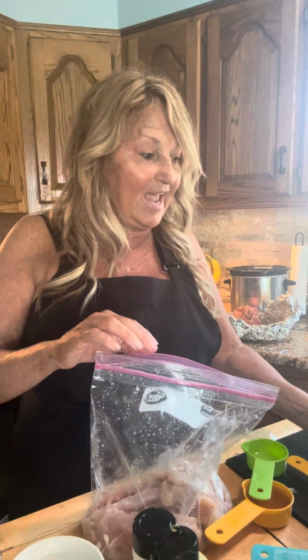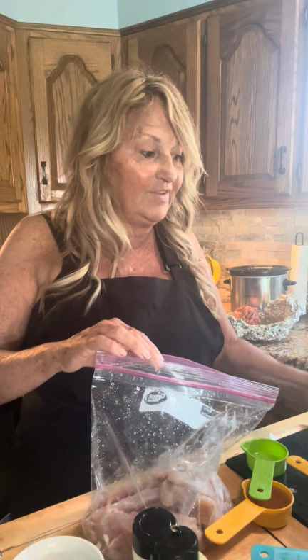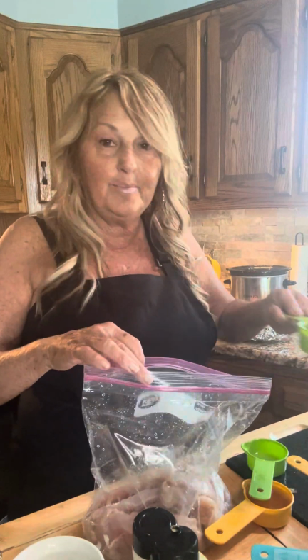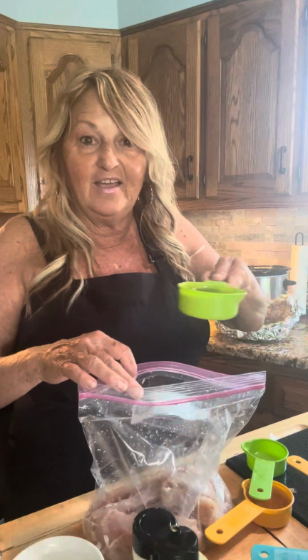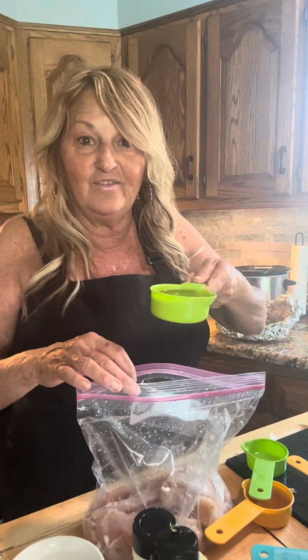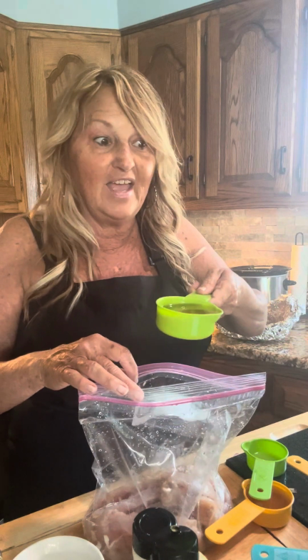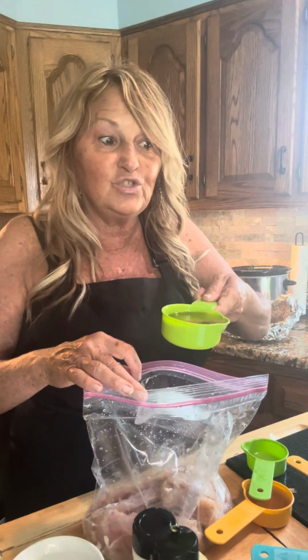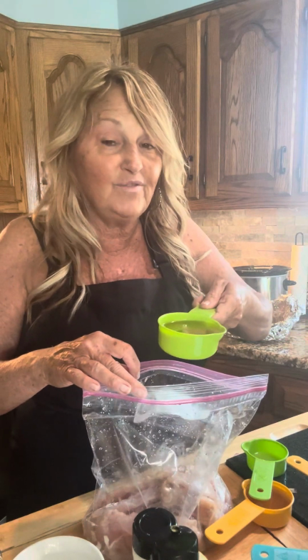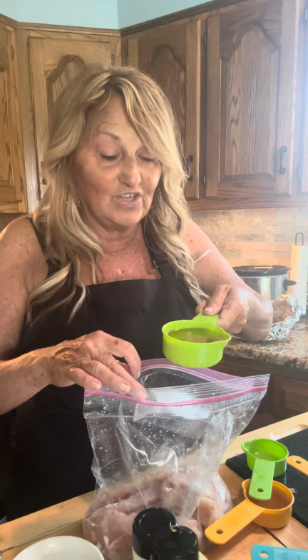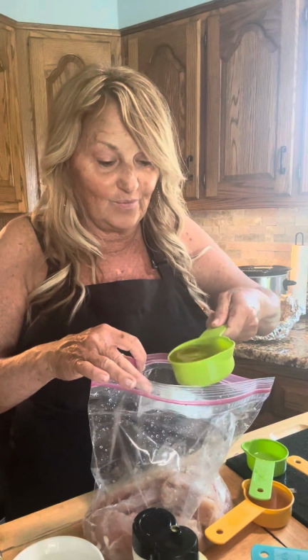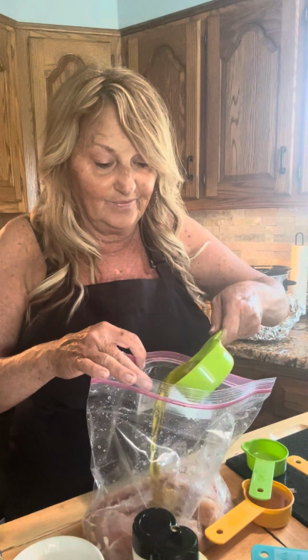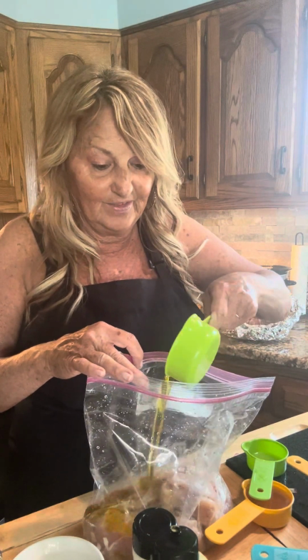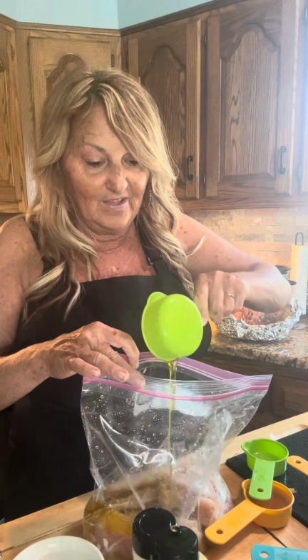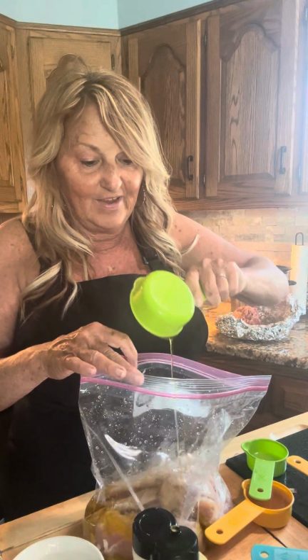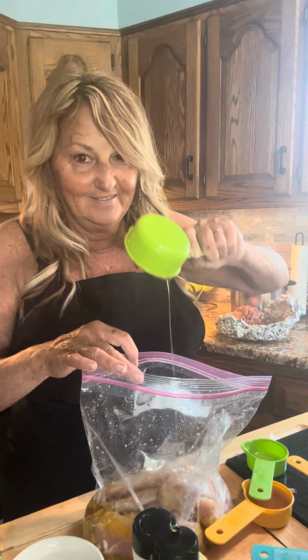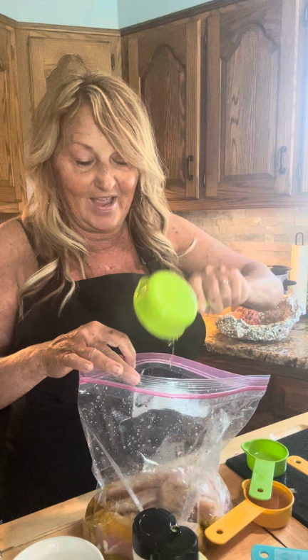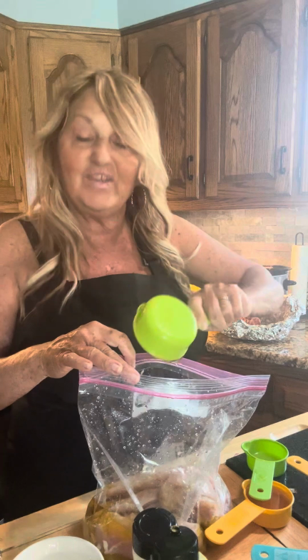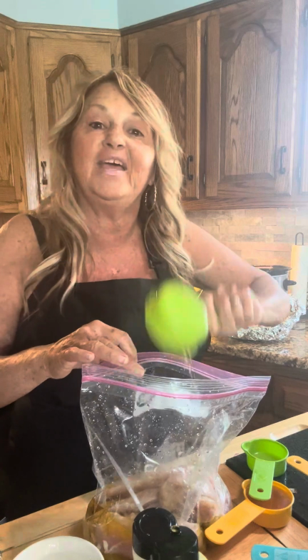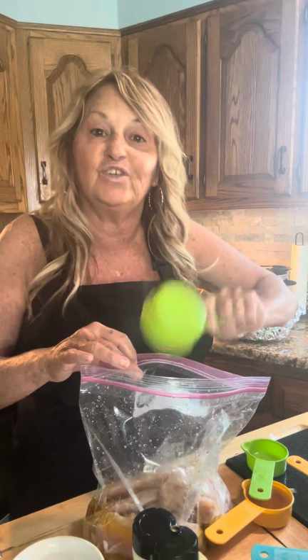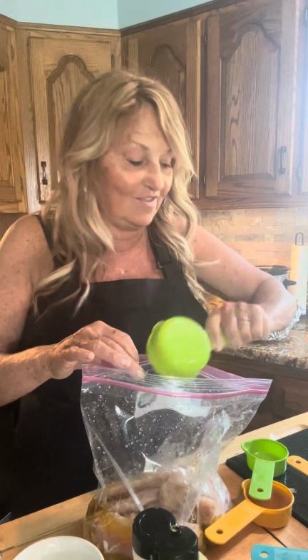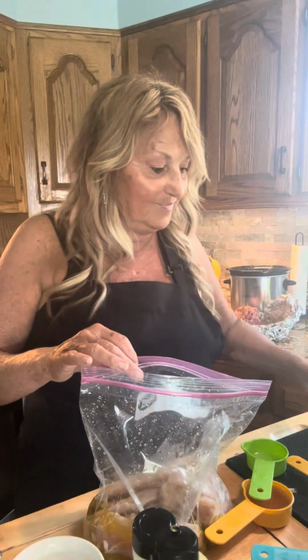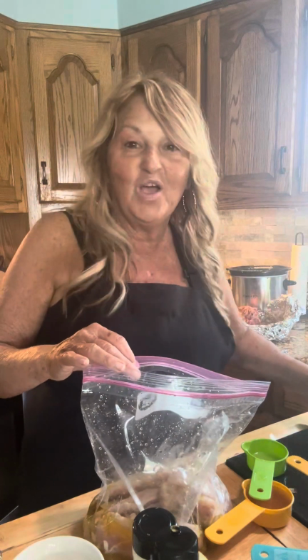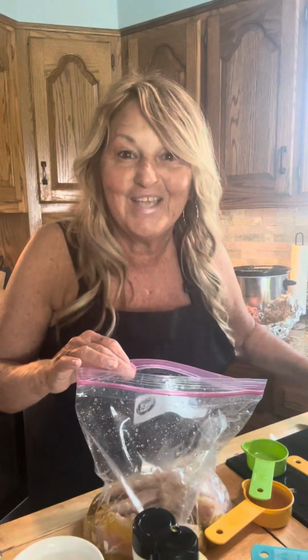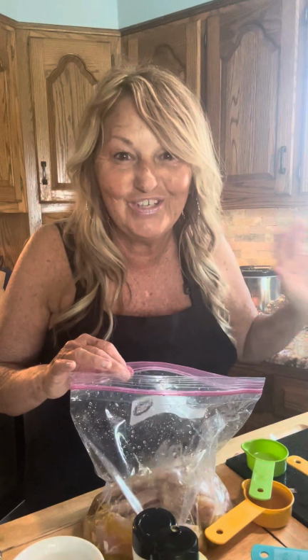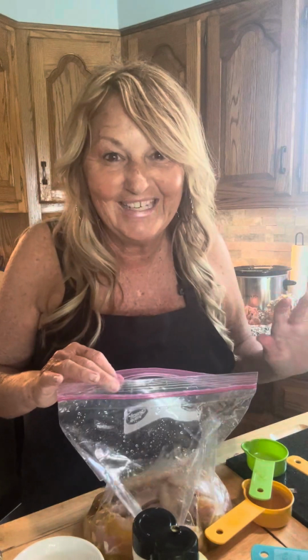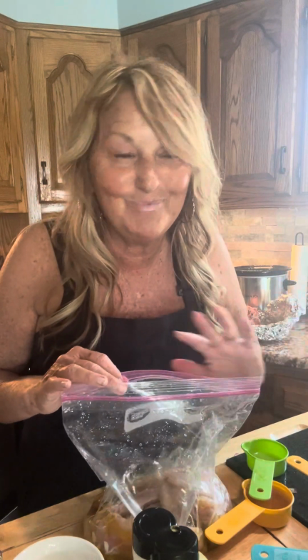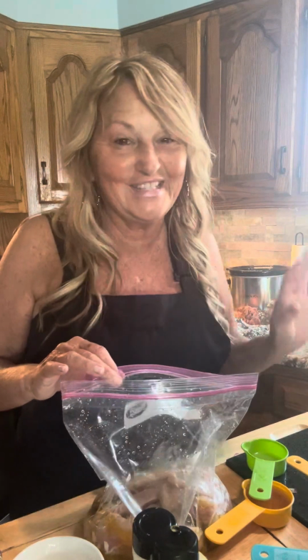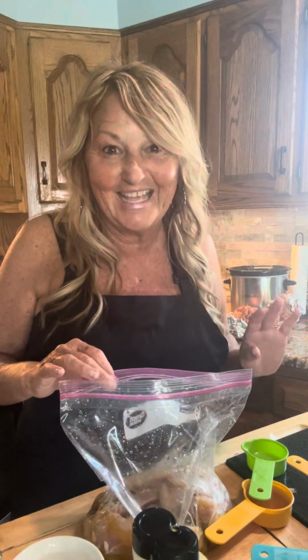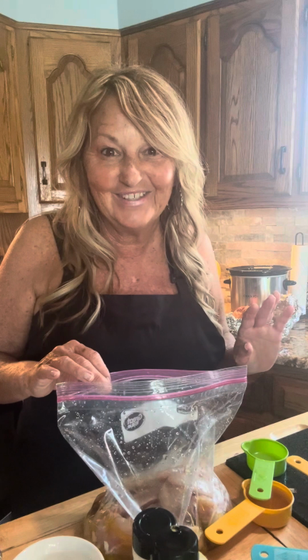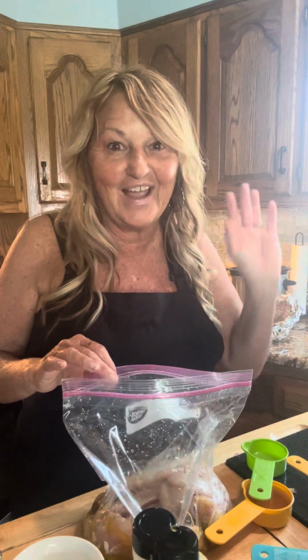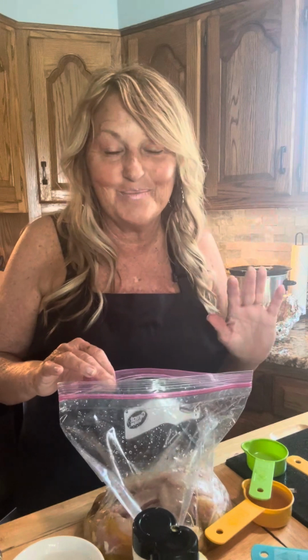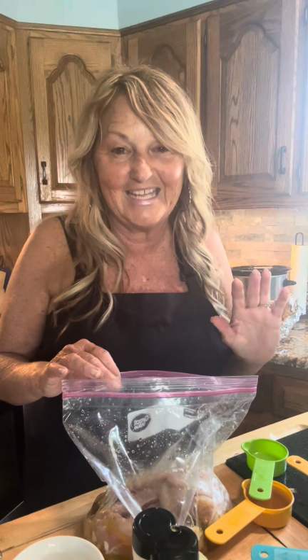First things first, we've got a half a cup of extra virgin olive oil. Hope you guys are doing great — it's a beautiful sunny day here and we are having the best day.